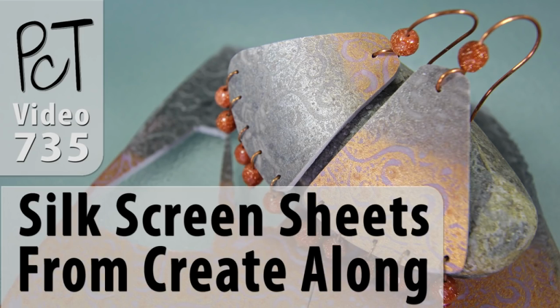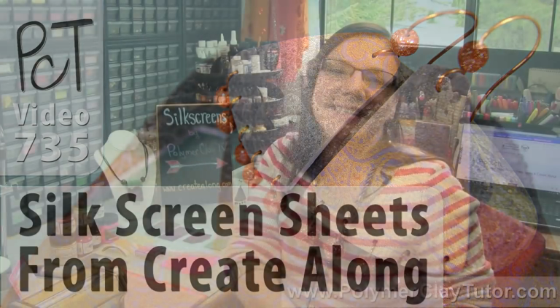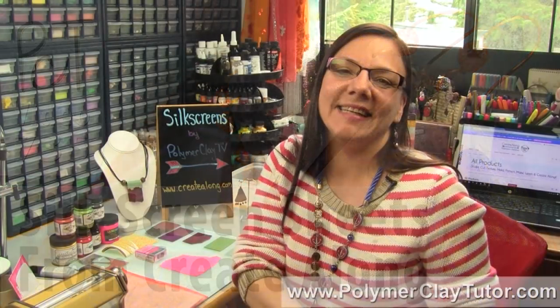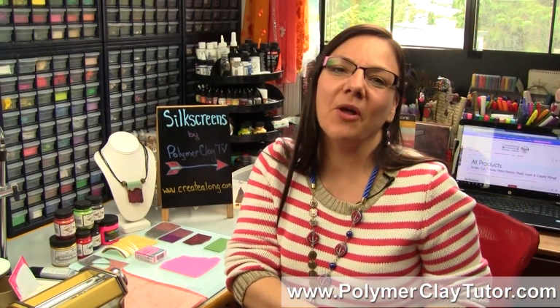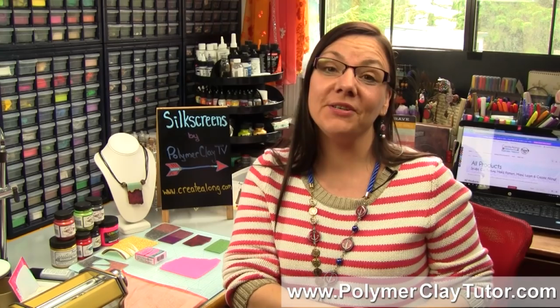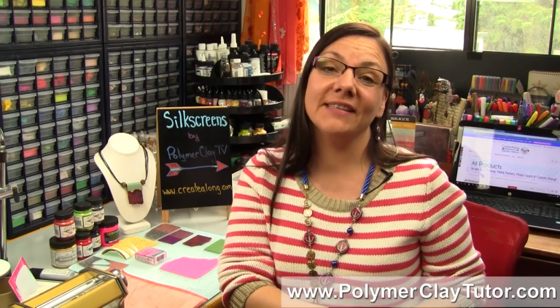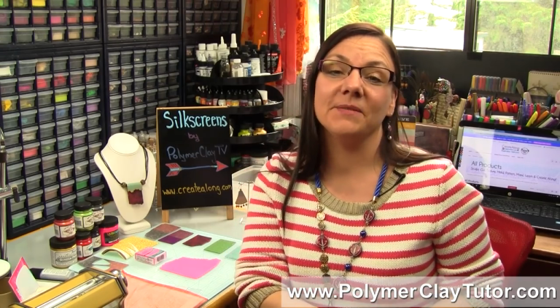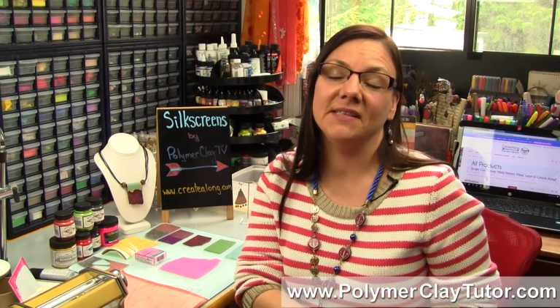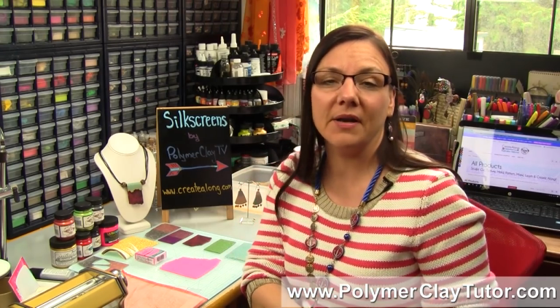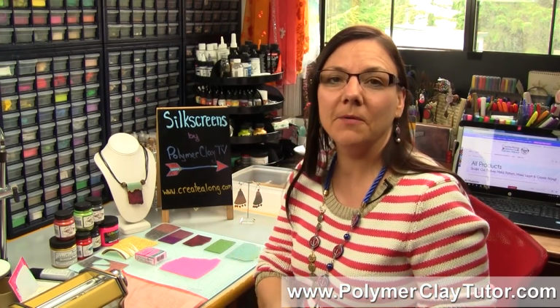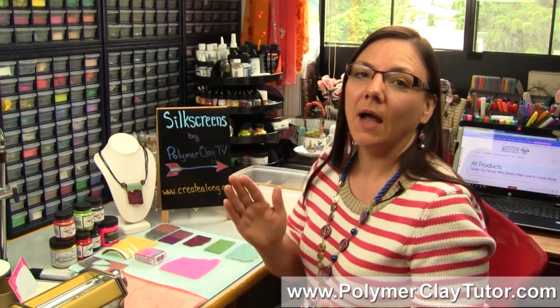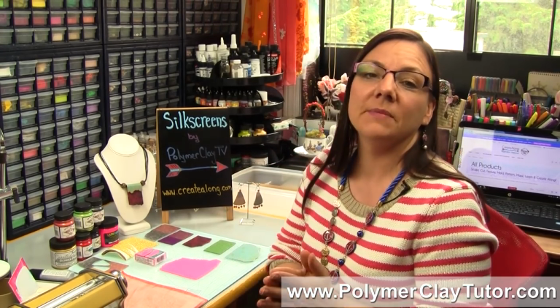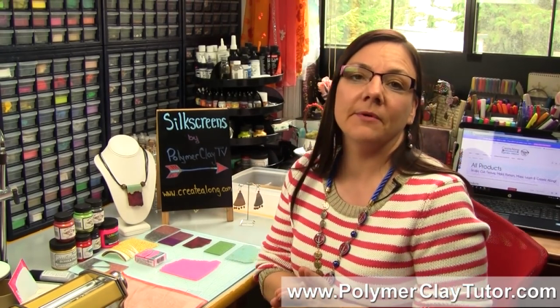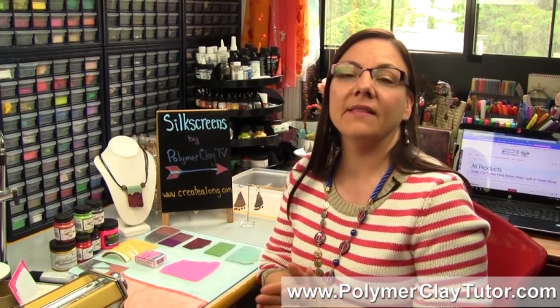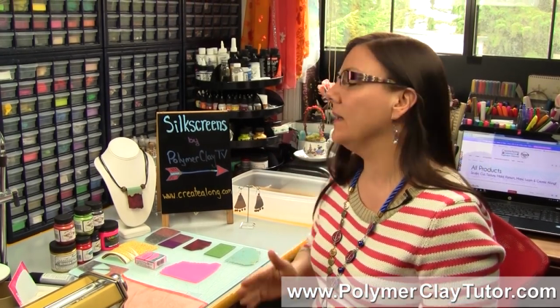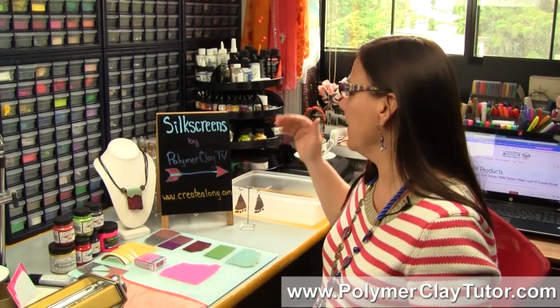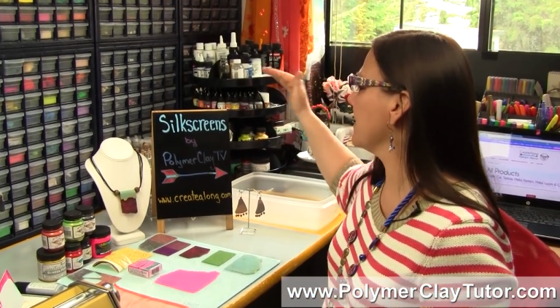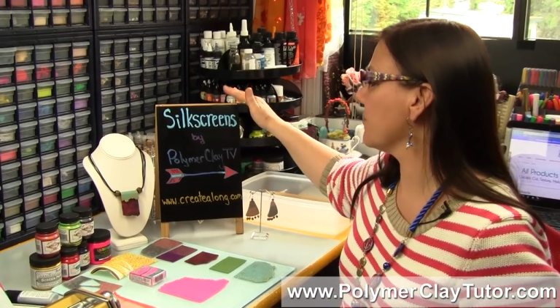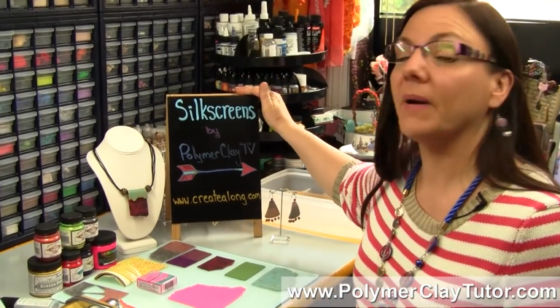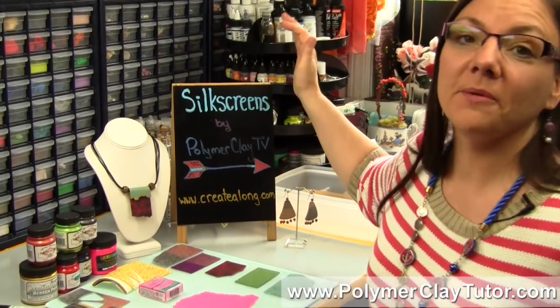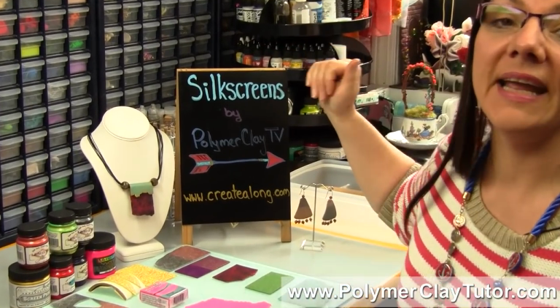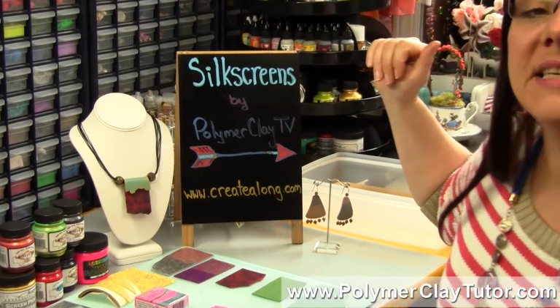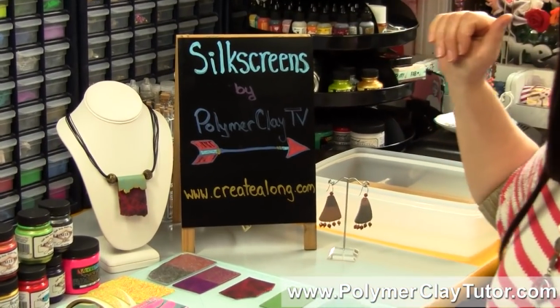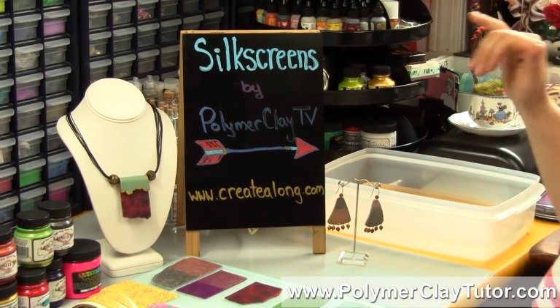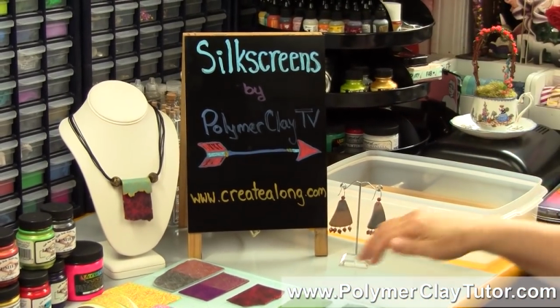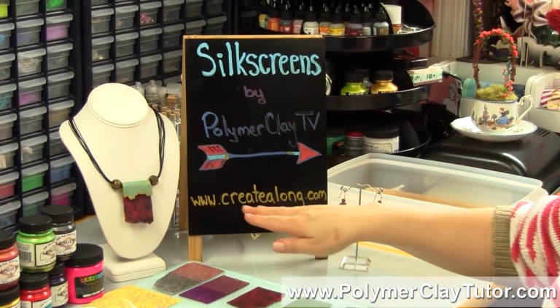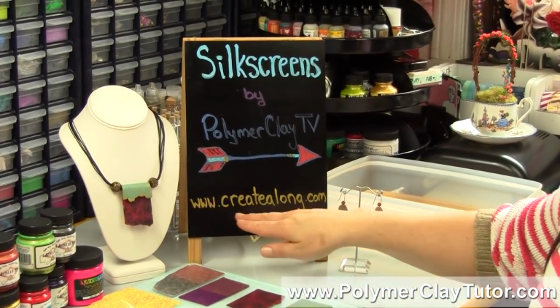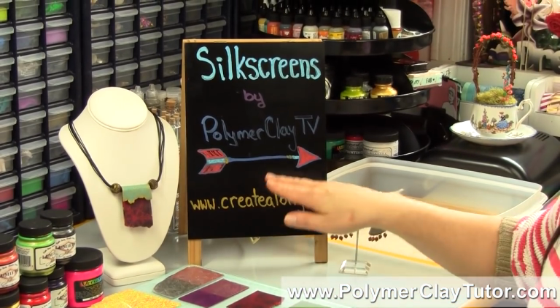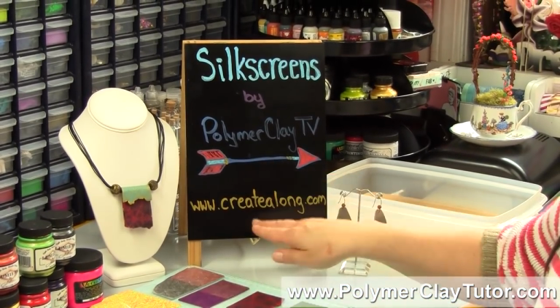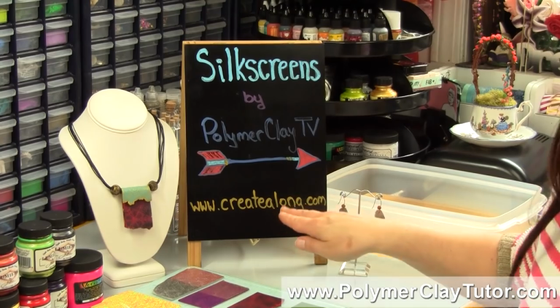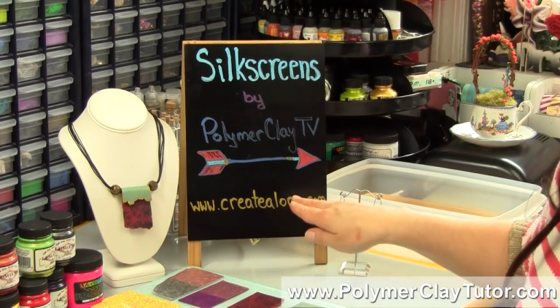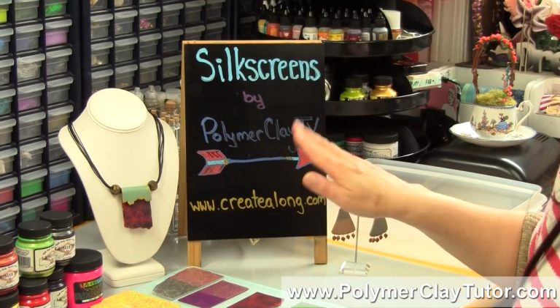Hi guys, it's Cindy Leach, your Polymer Clay Tutor. In today's PCT product demo, I'm going to be demoing the brand new Silk Screens by Polymer Clay TV, and you can get them at createalong.com.